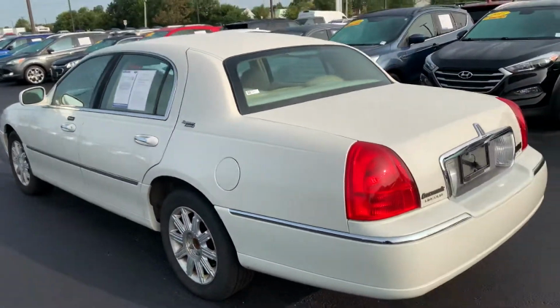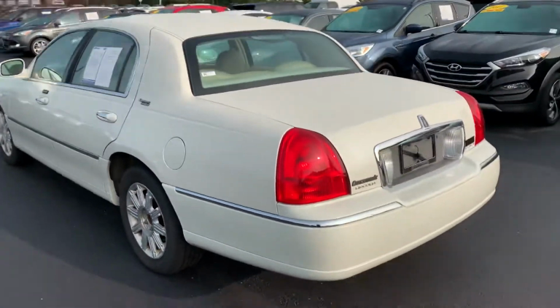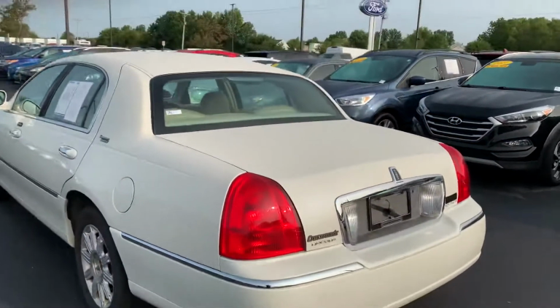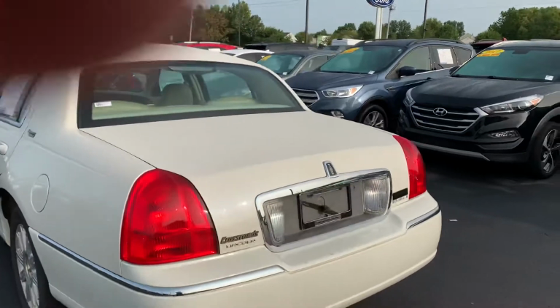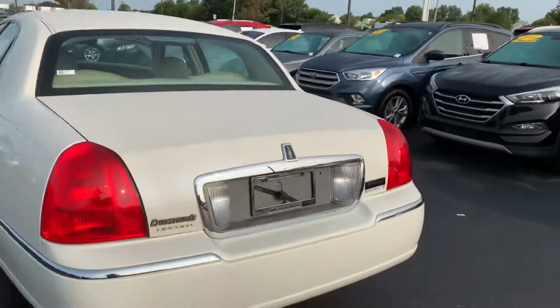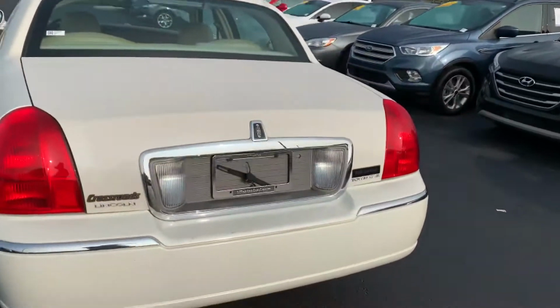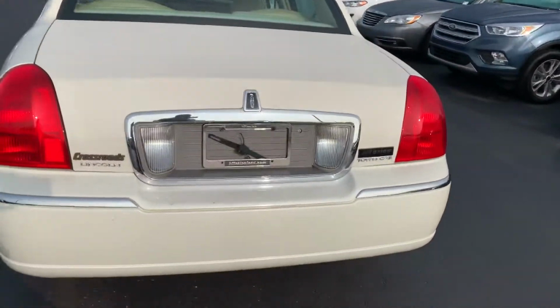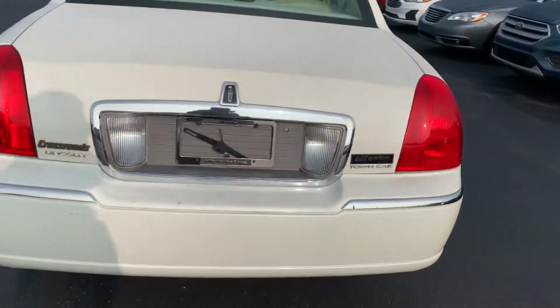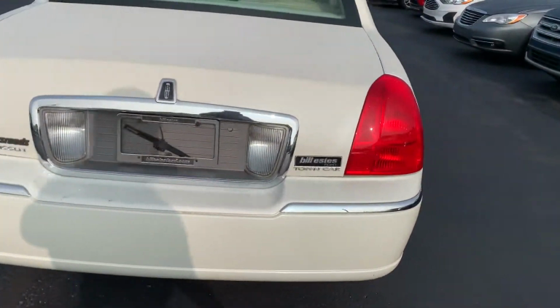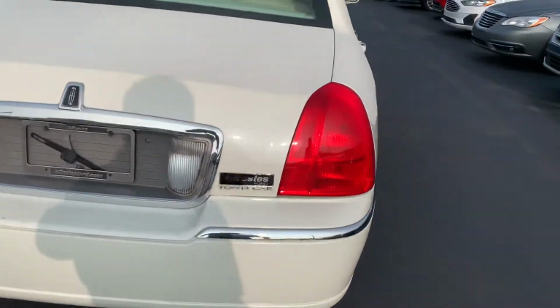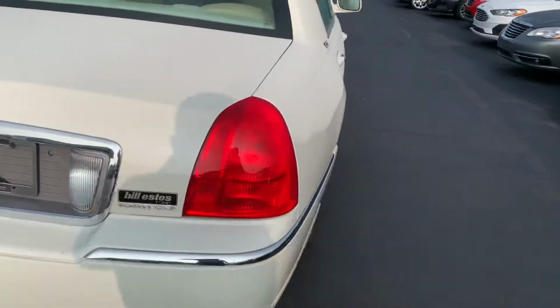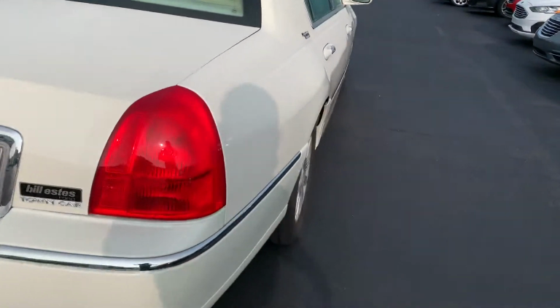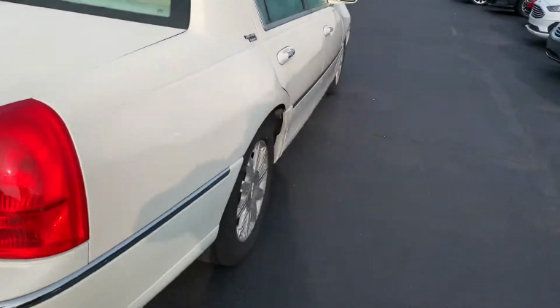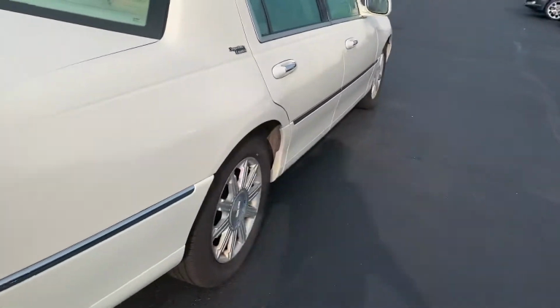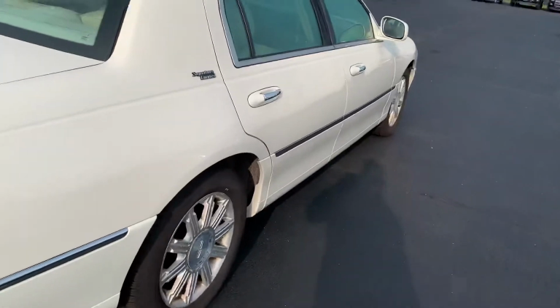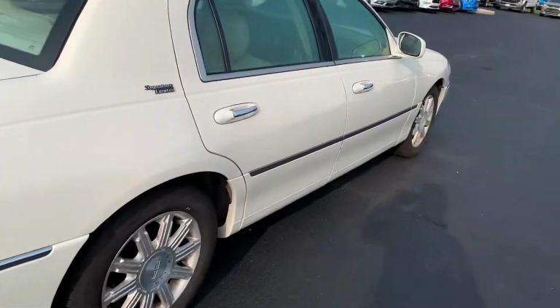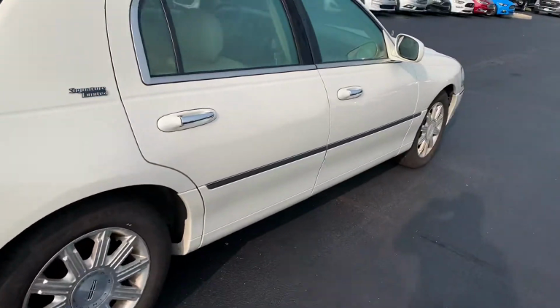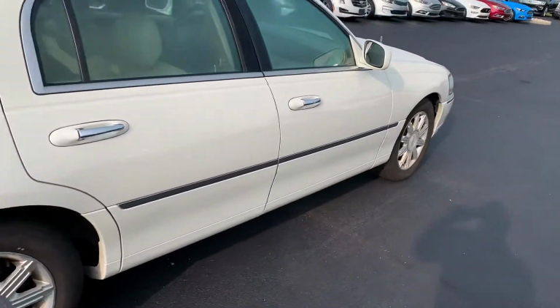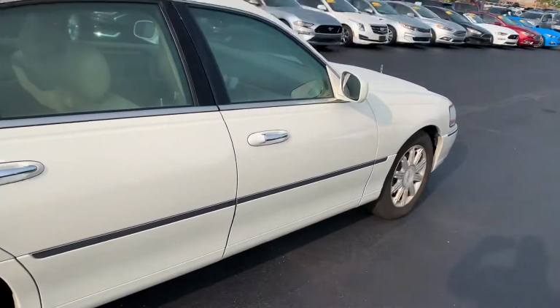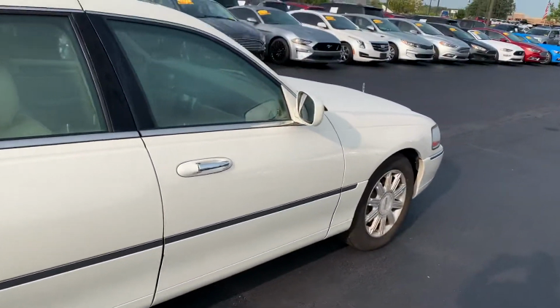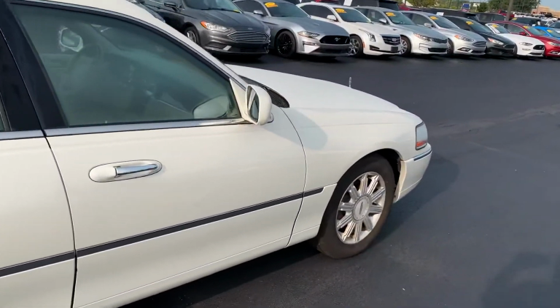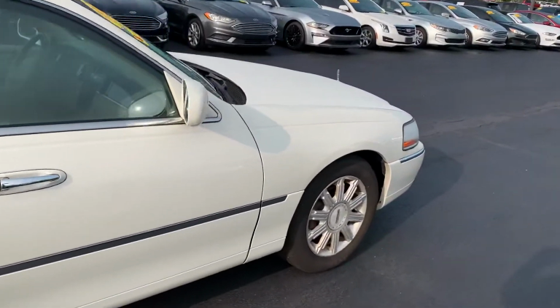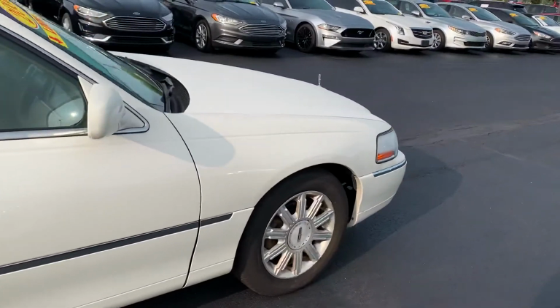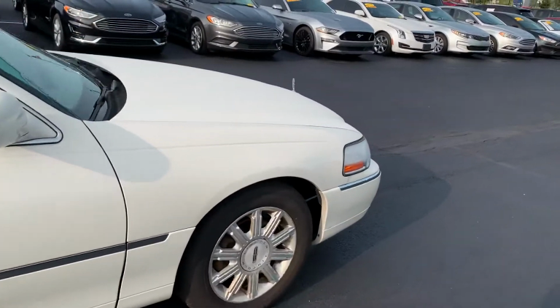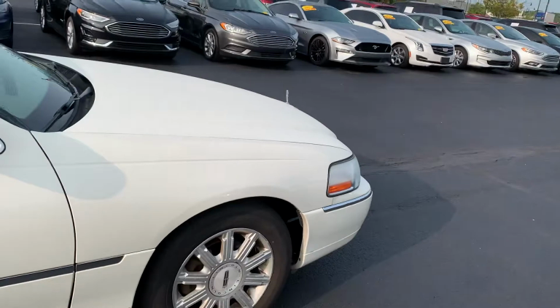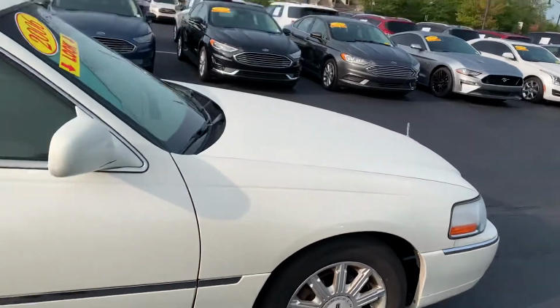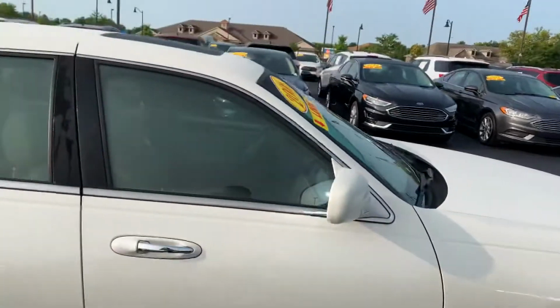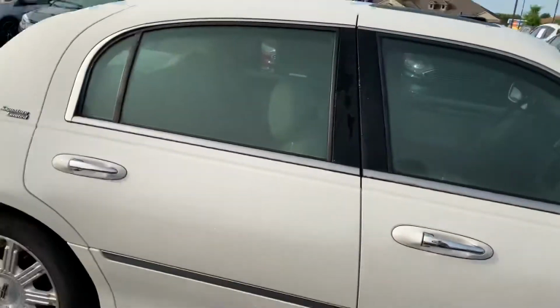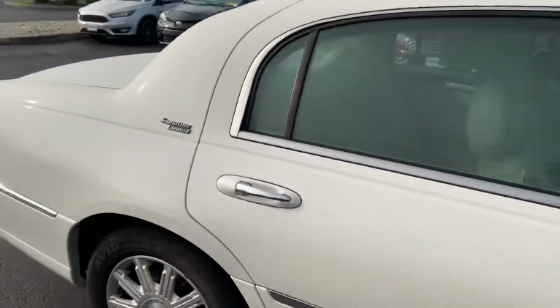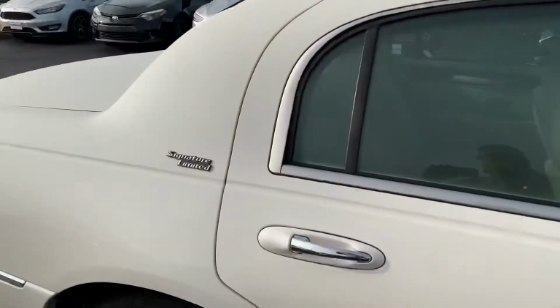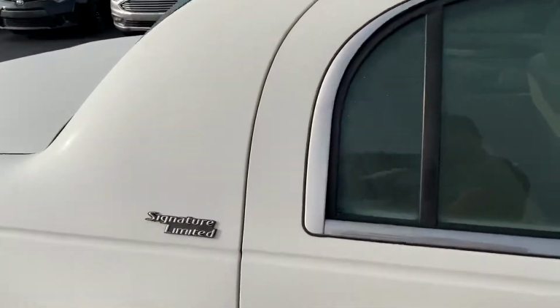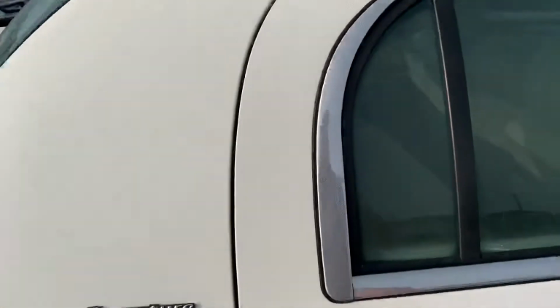Seems to have been very well taken care of. I've got a couple little scuffs on the back bumper there, but nothing too big. All the way around it does look very nice.